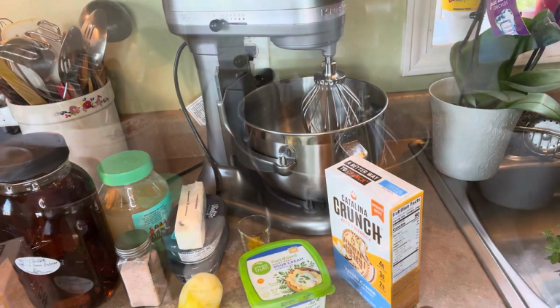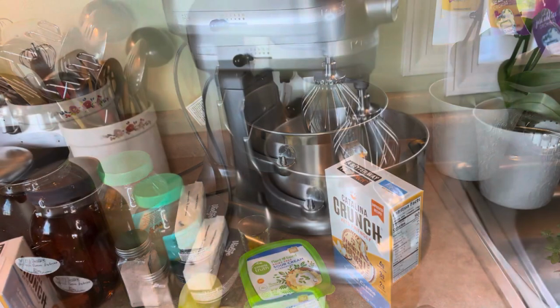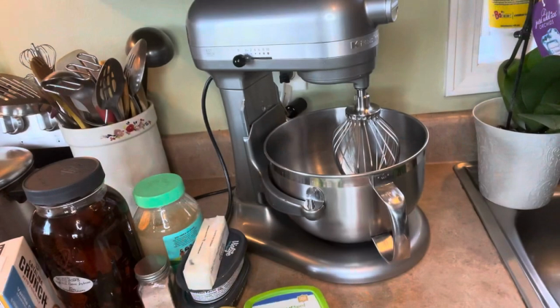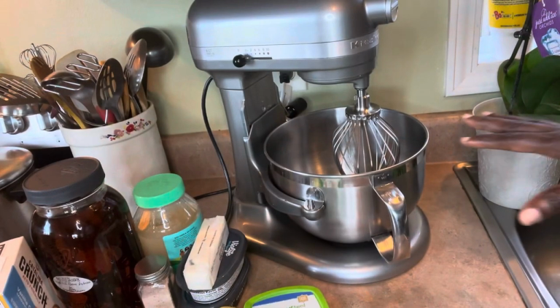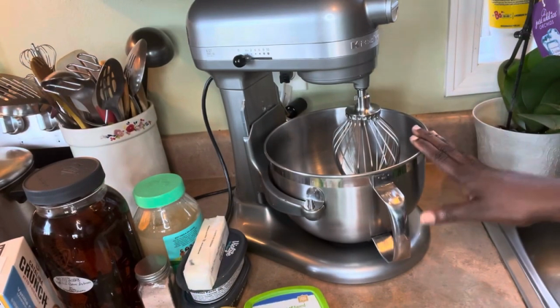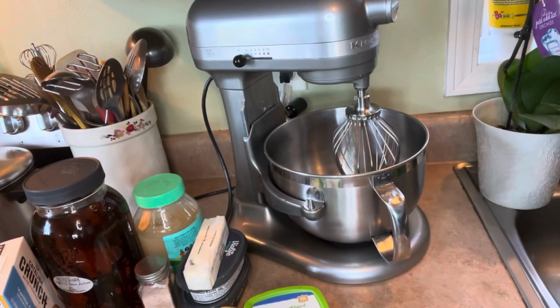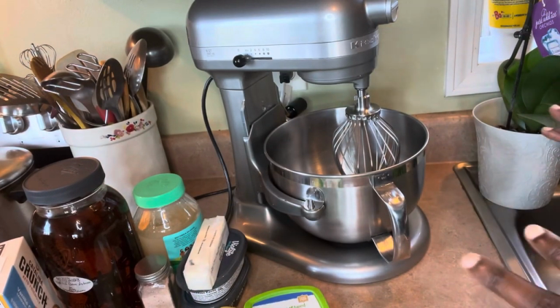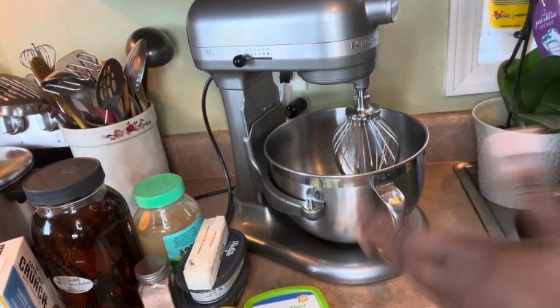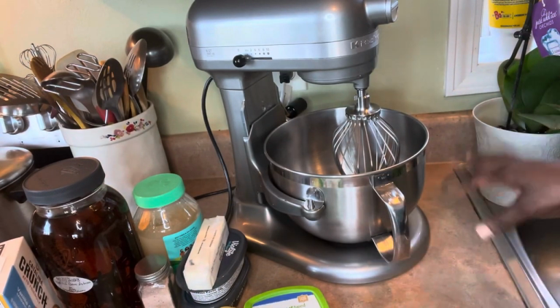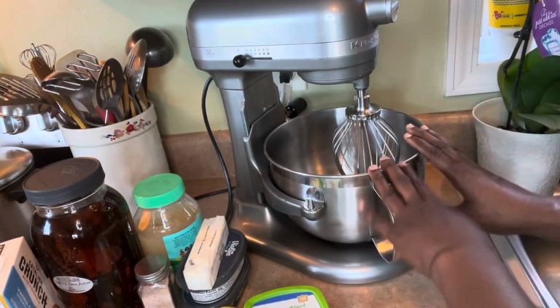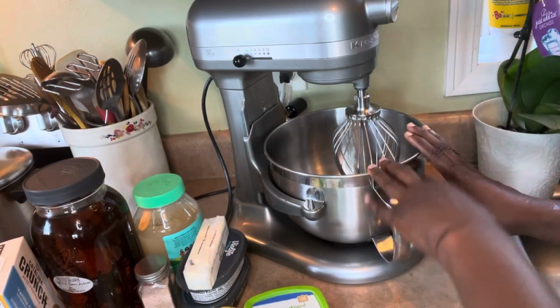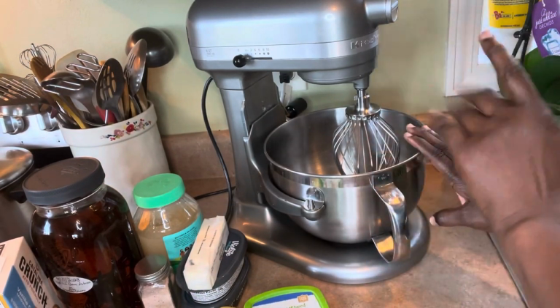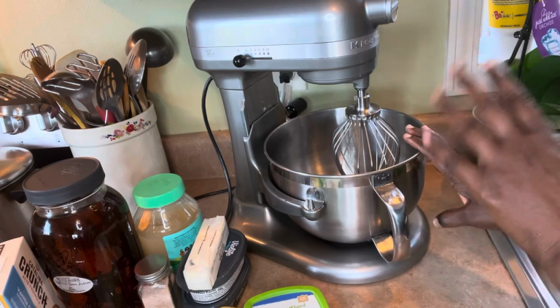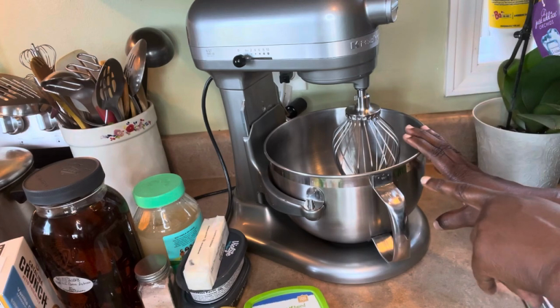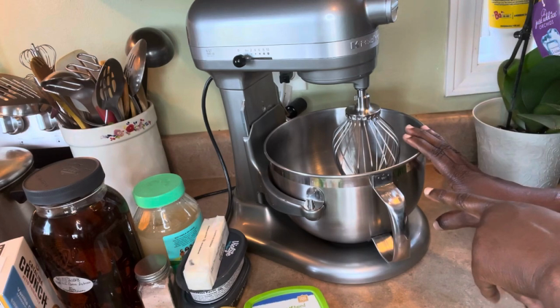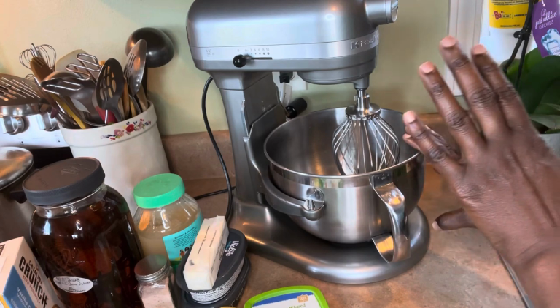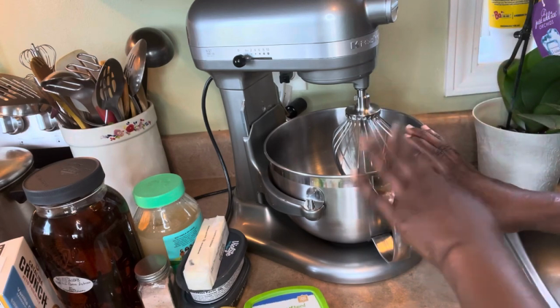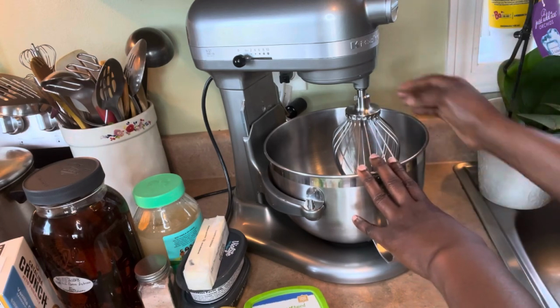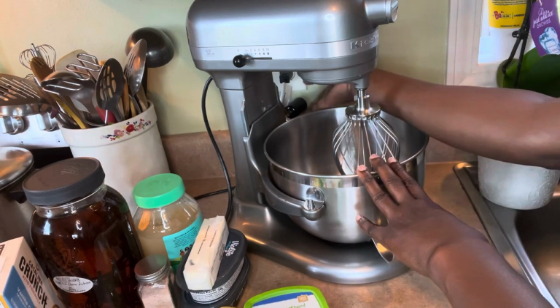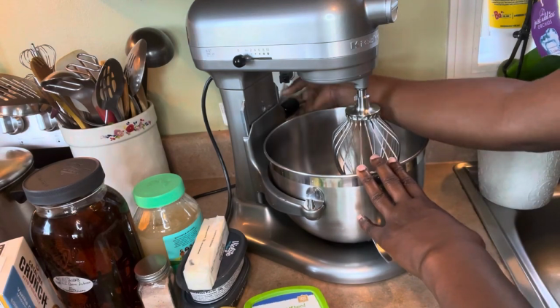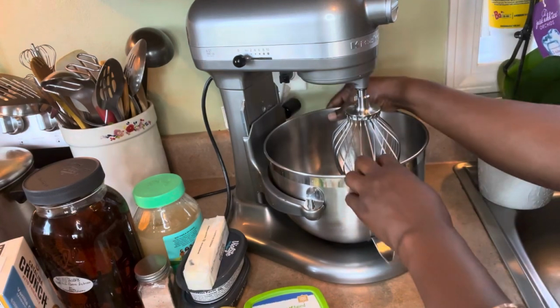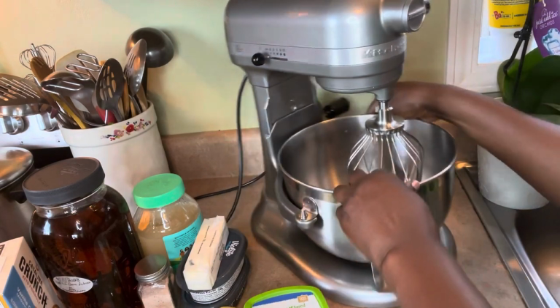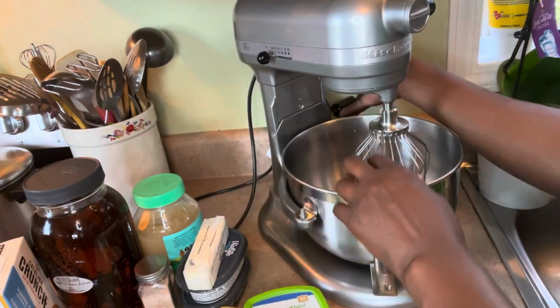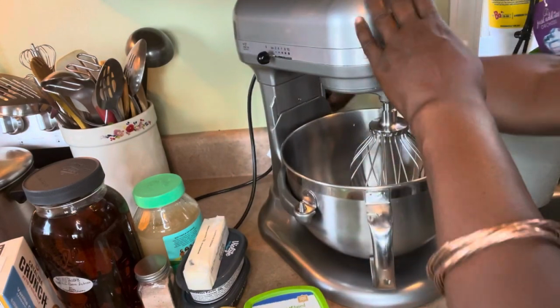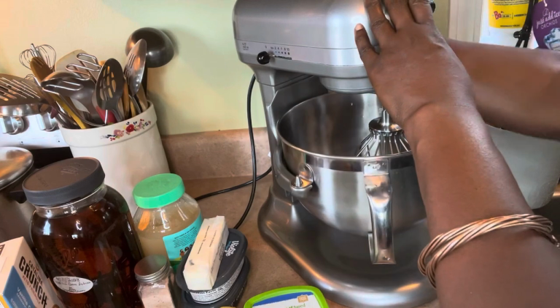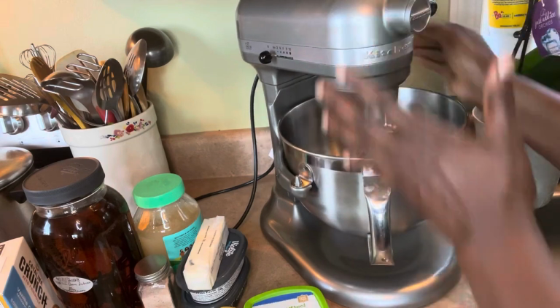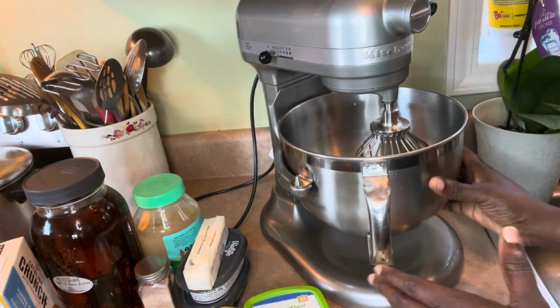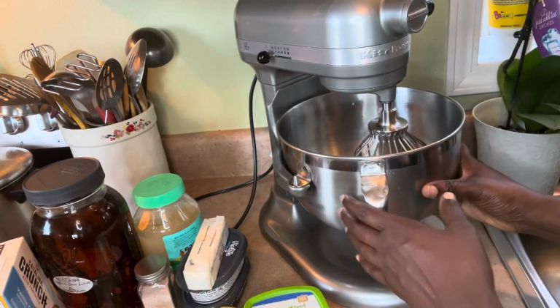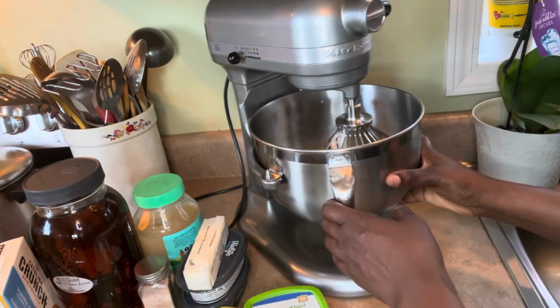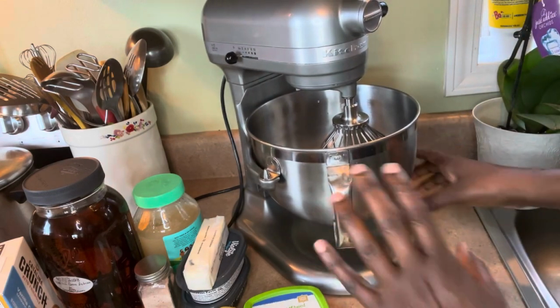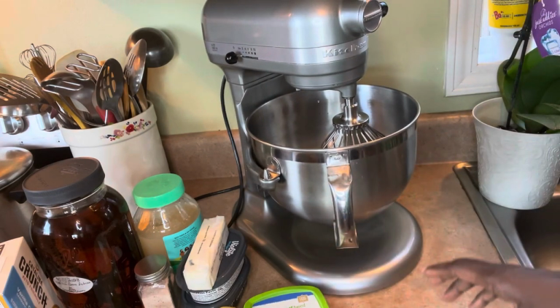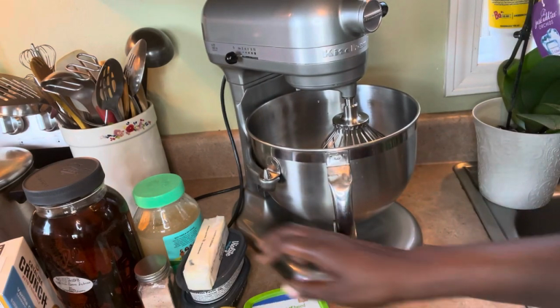If you have a hand mixer it's perfect for this recipe. I have a standard stand mixer which is bigger than a hand mixer, but I'm going to use this.